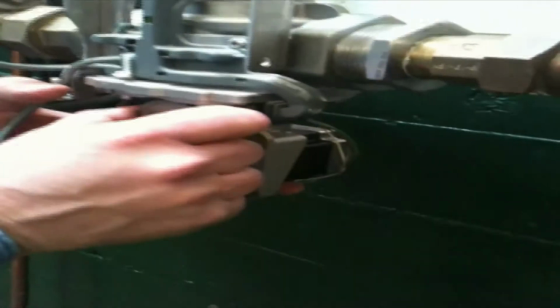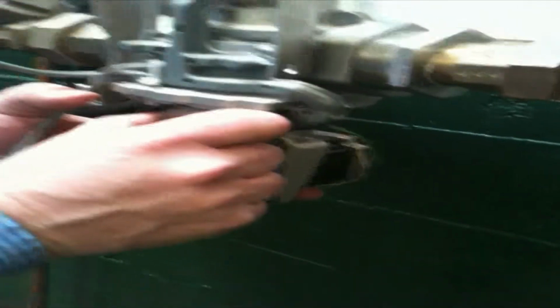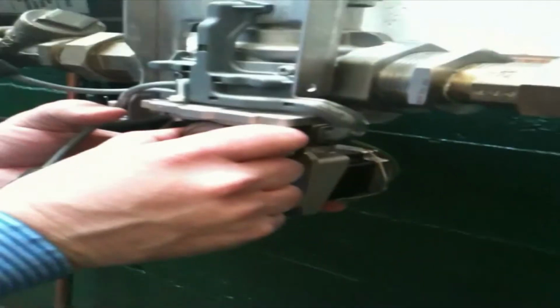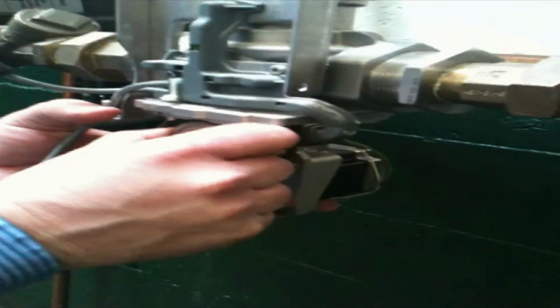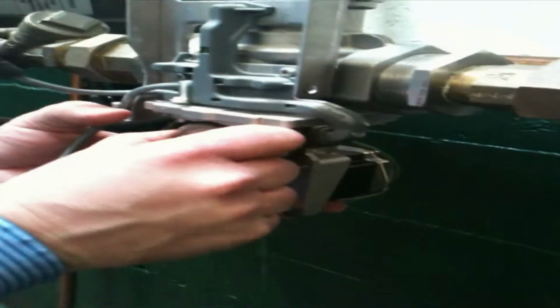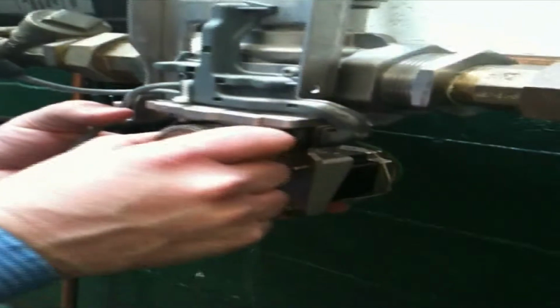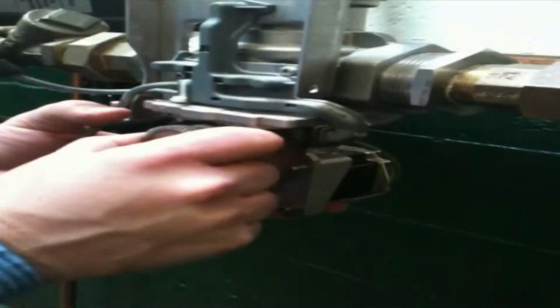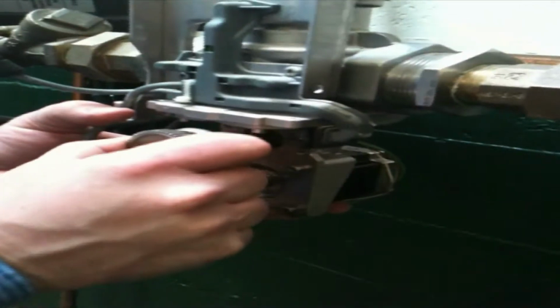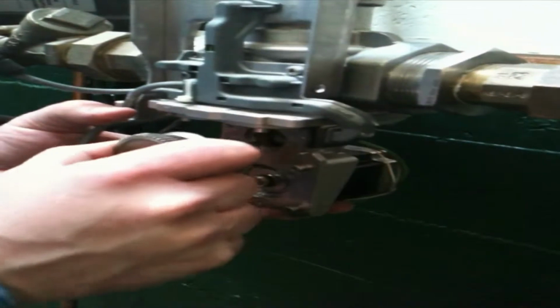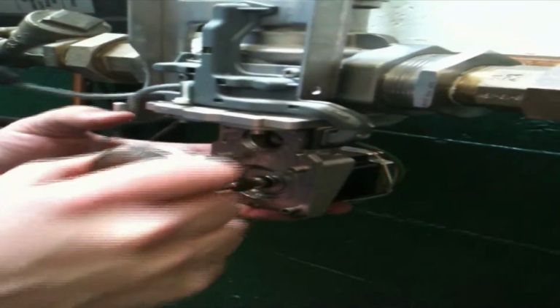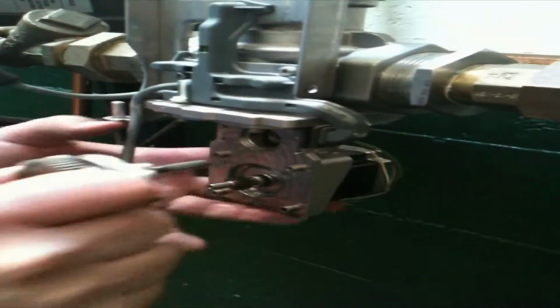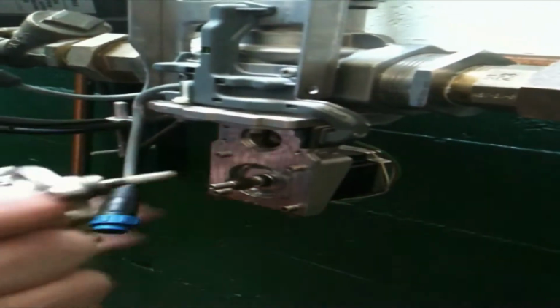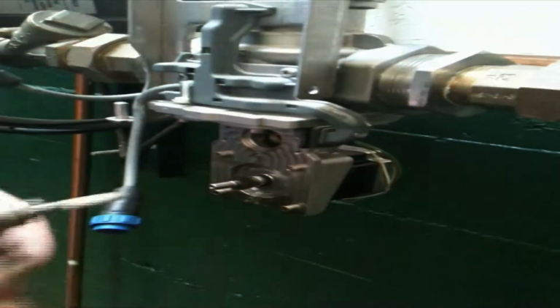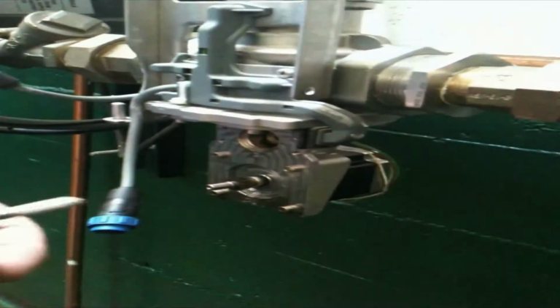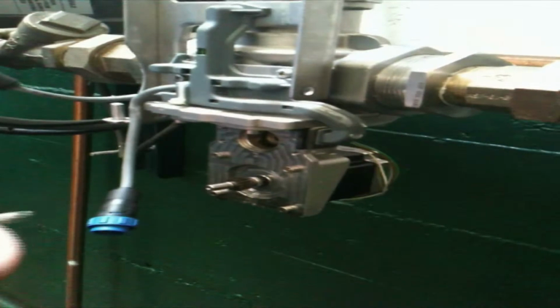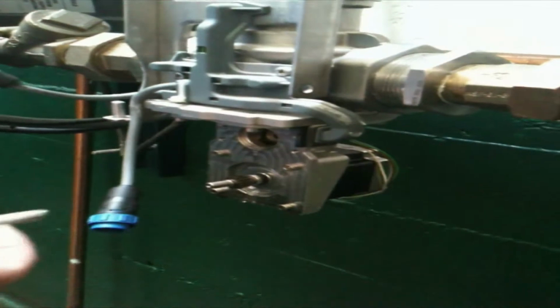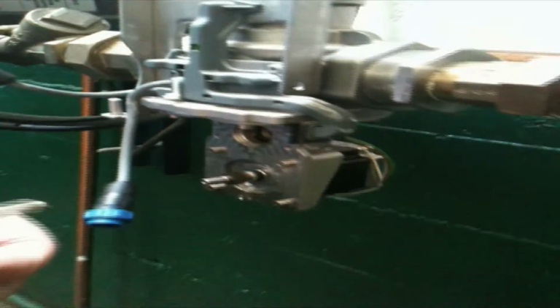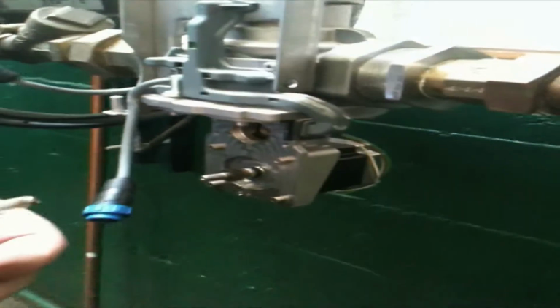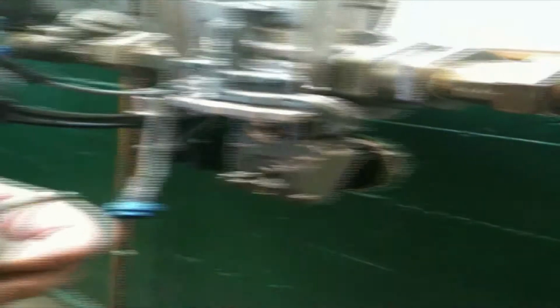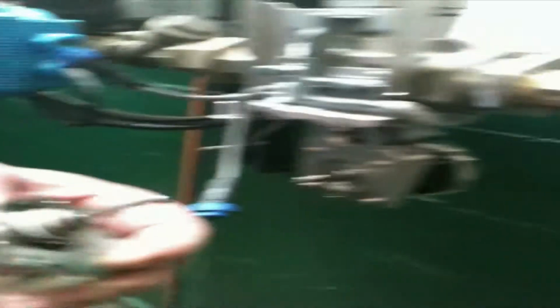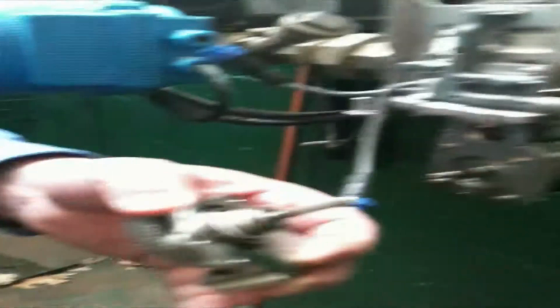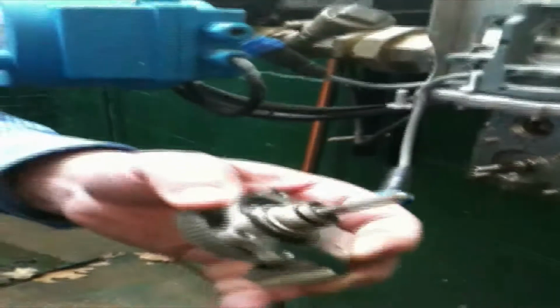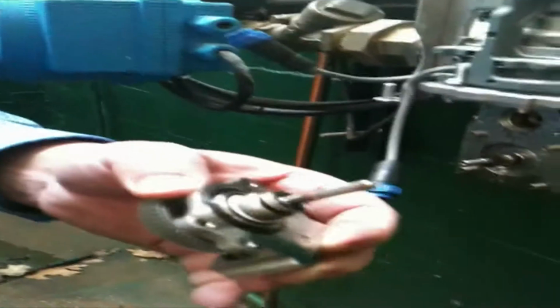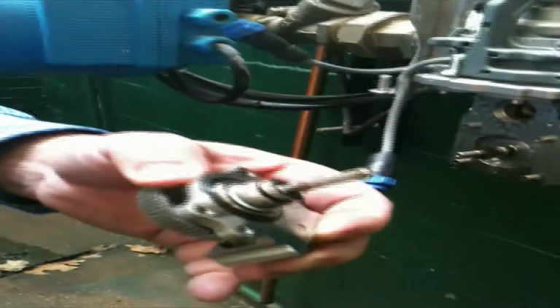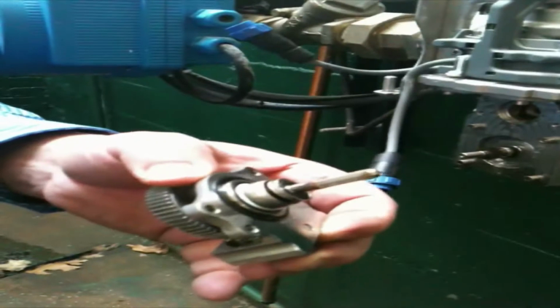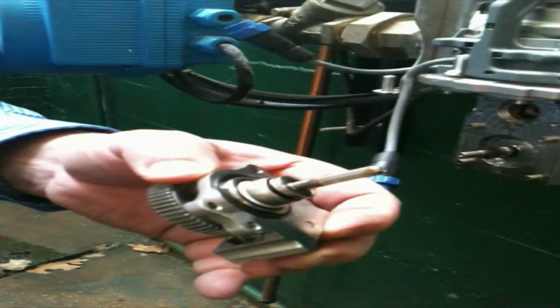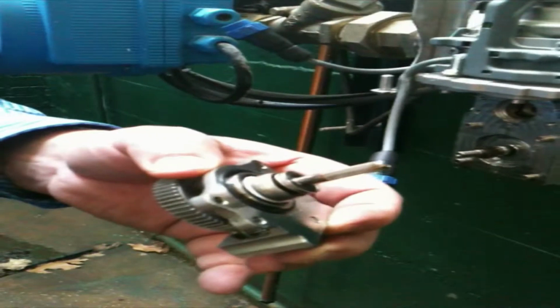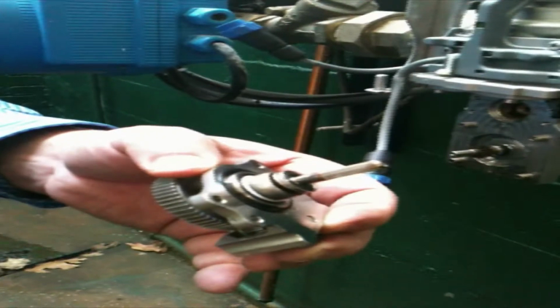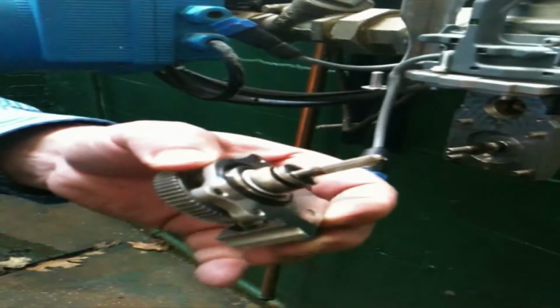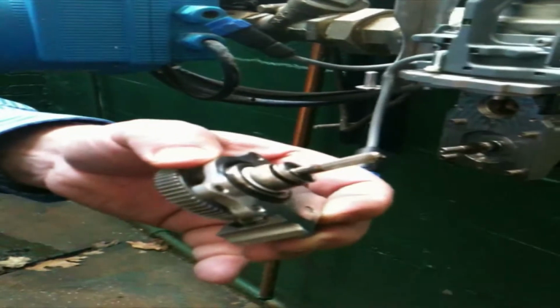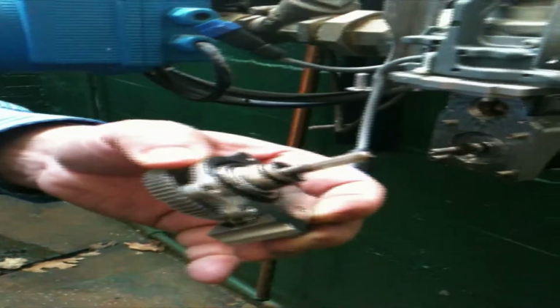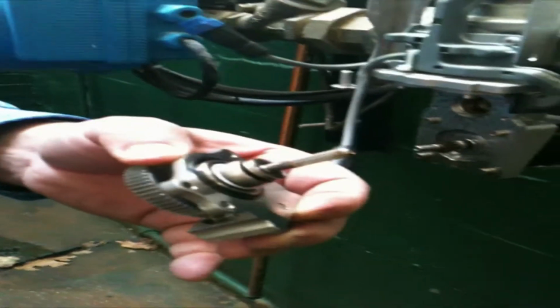The gear mechanism will fold directly out. We will replace in kind and reassemble.